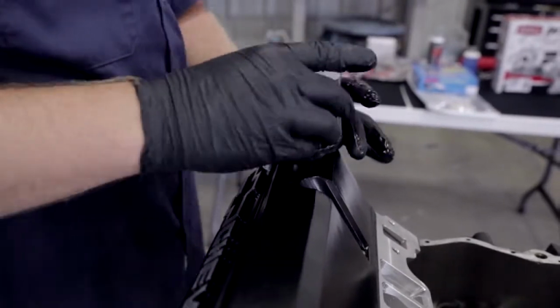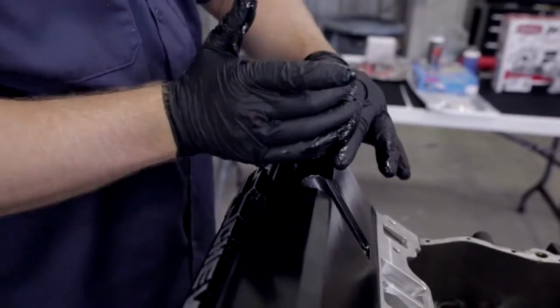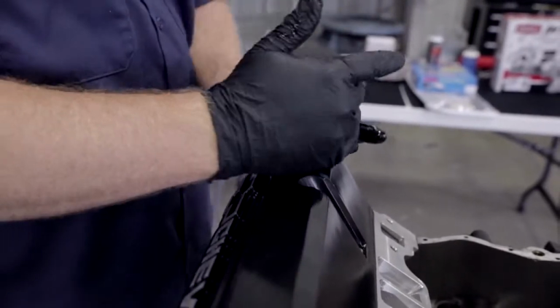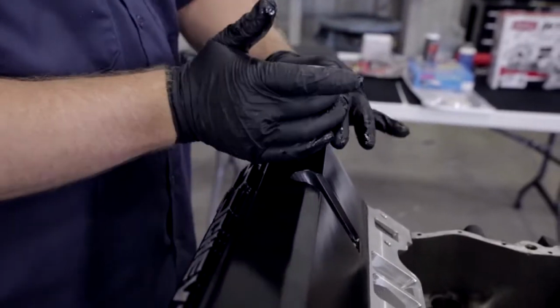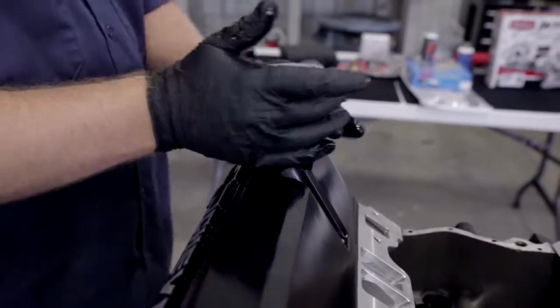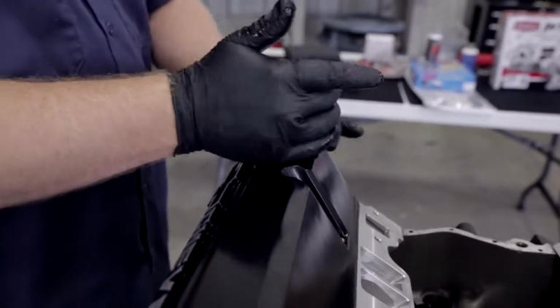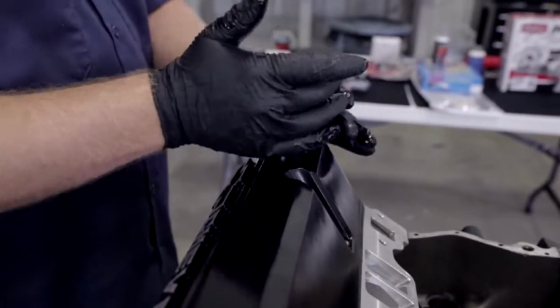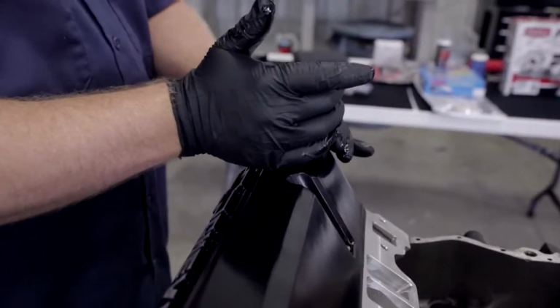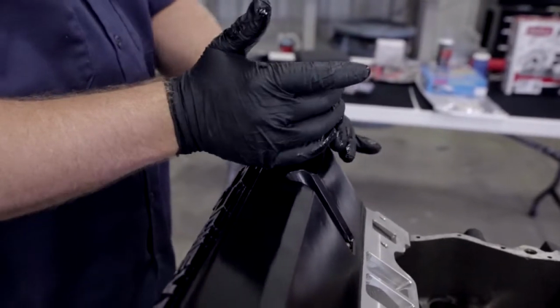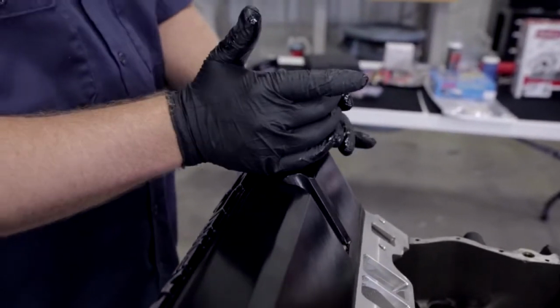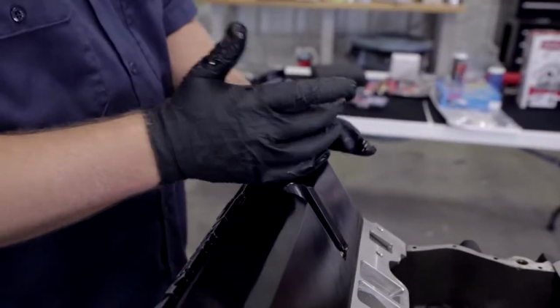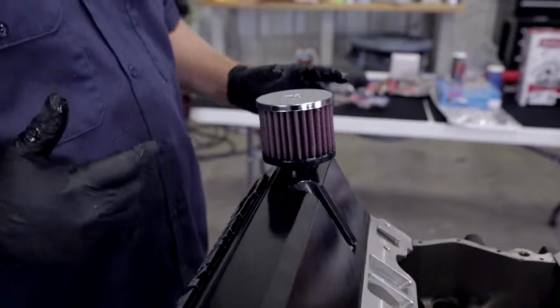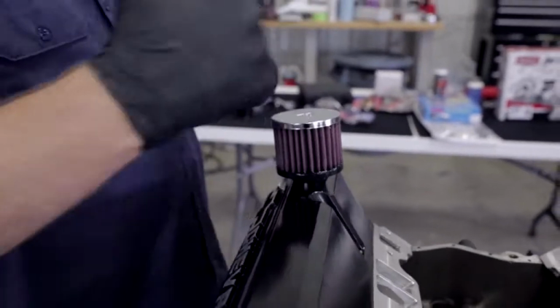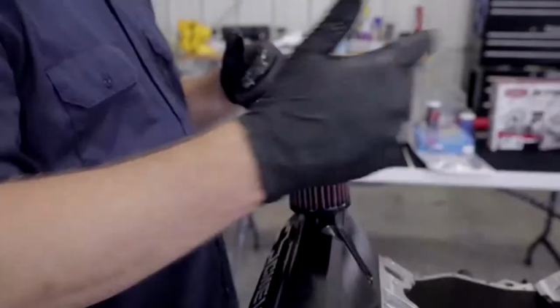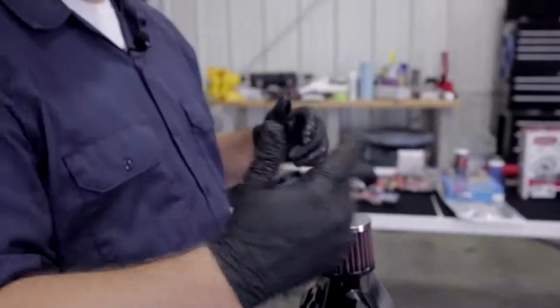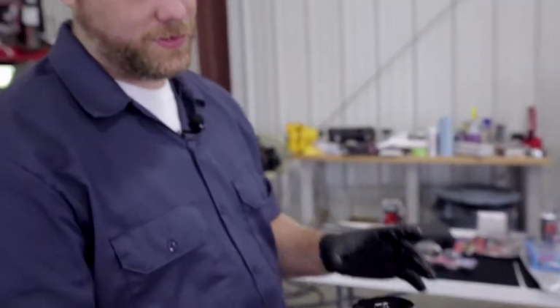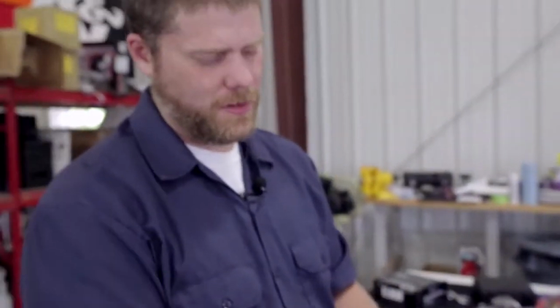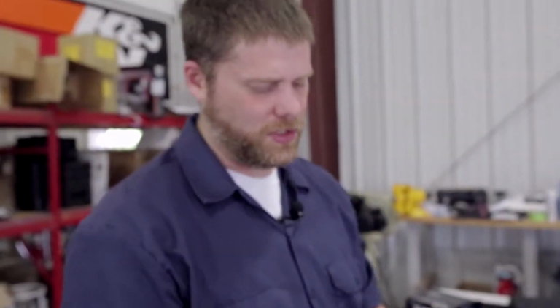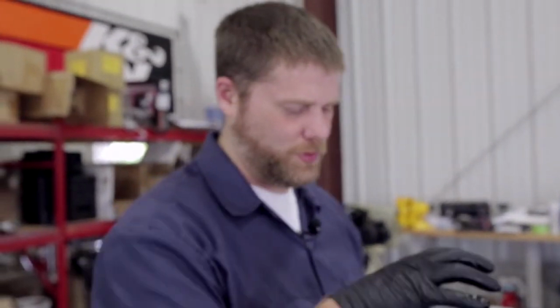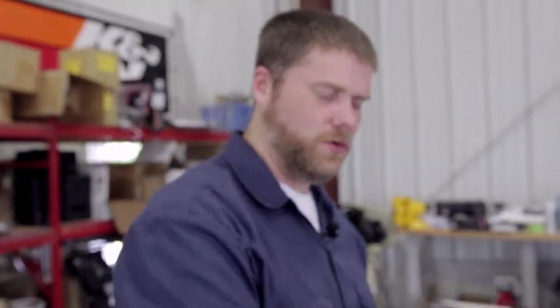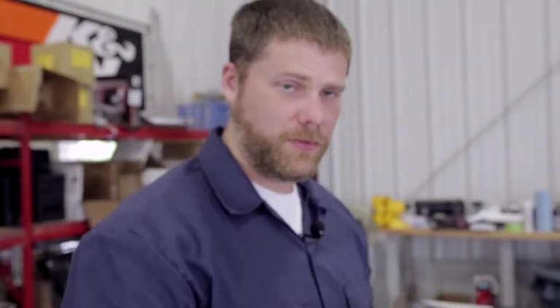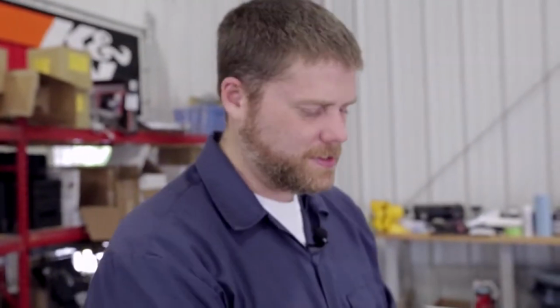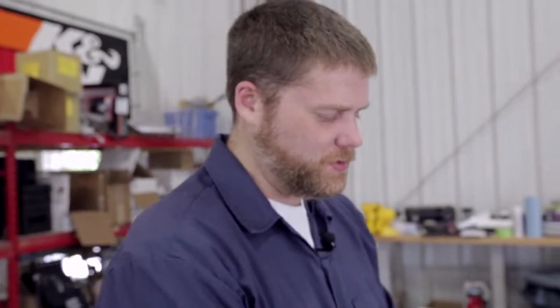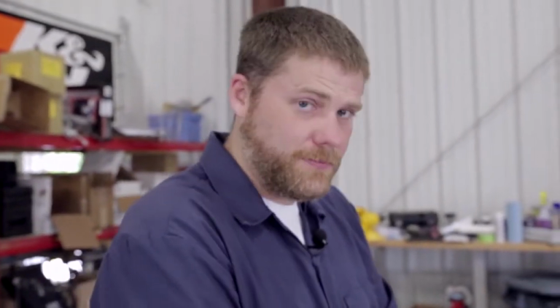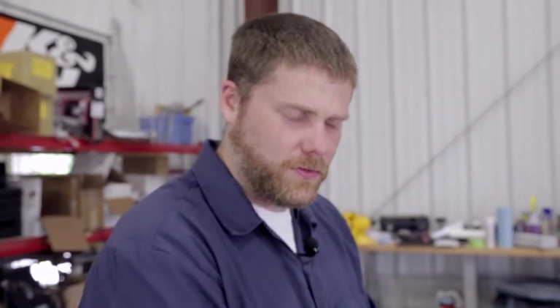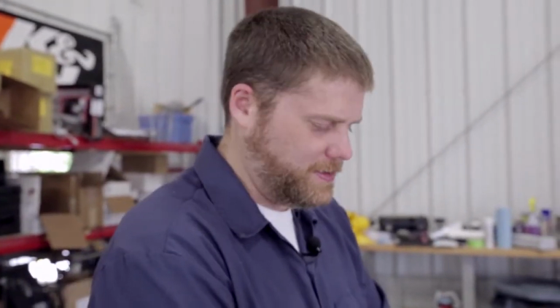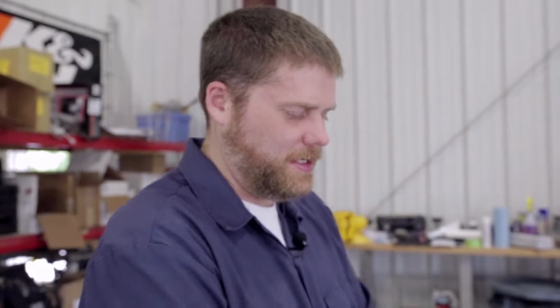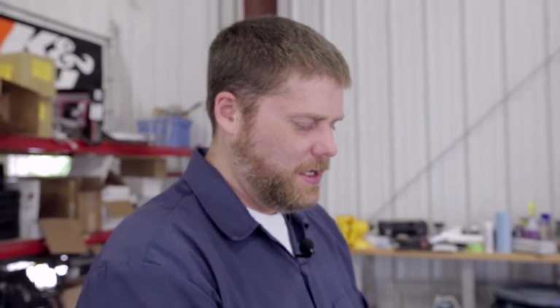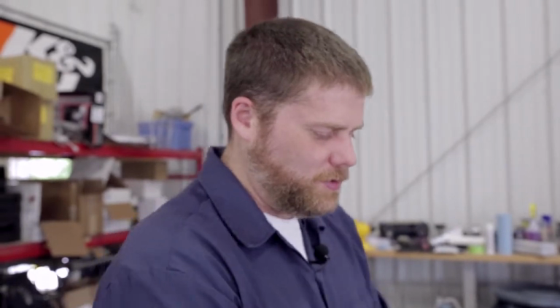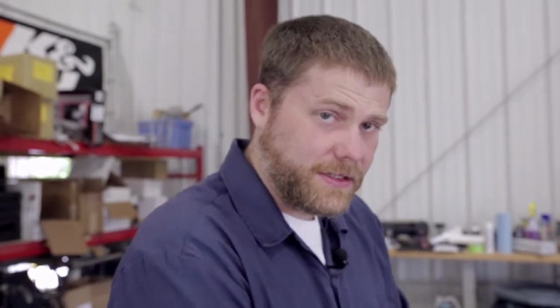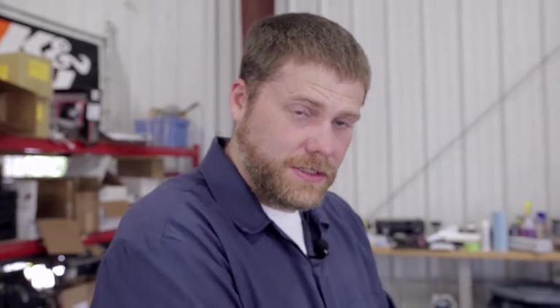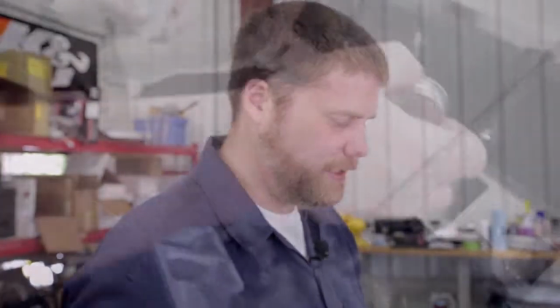There we go. Like I said before, you can either do a dual breather setup or you can just put an oil cap on one side. It's really up to you — it really doesn't make any huge effect on the engine itself.